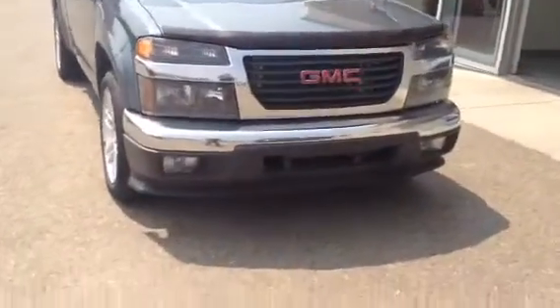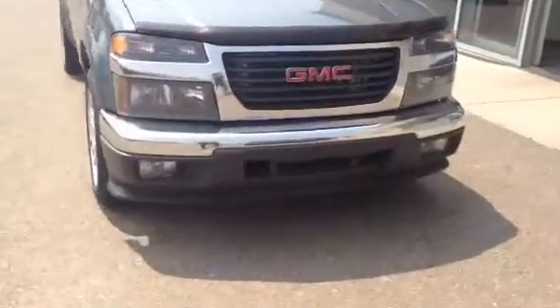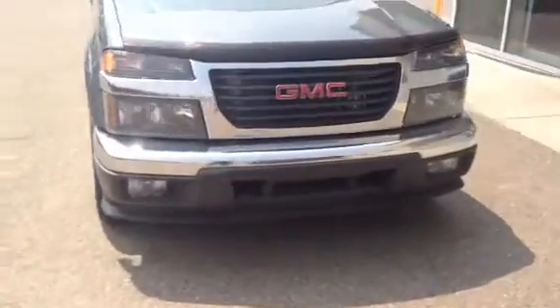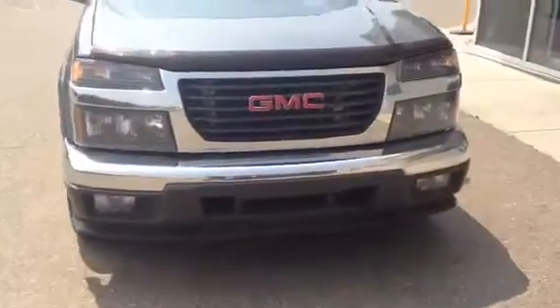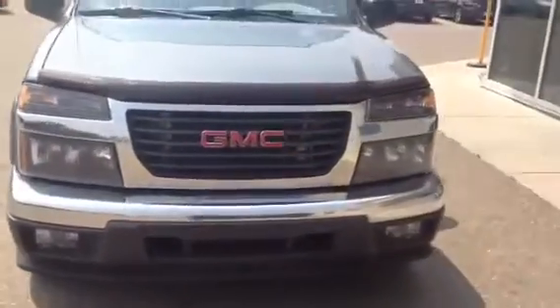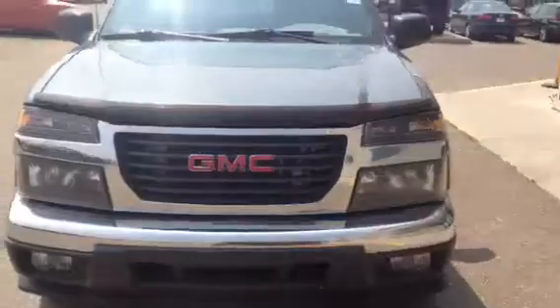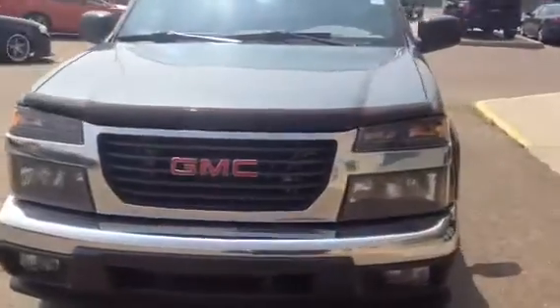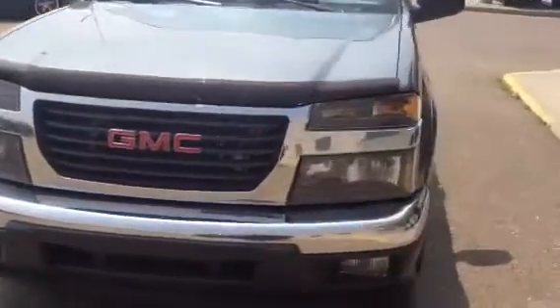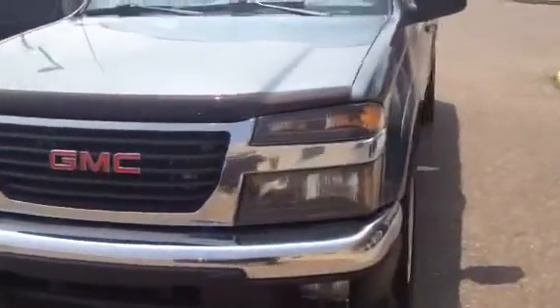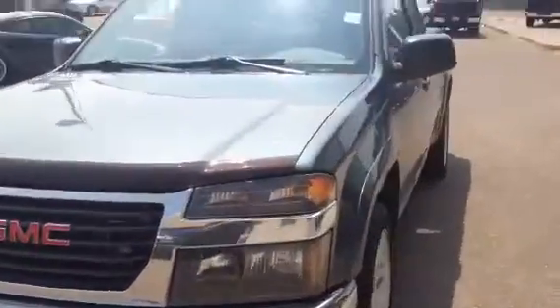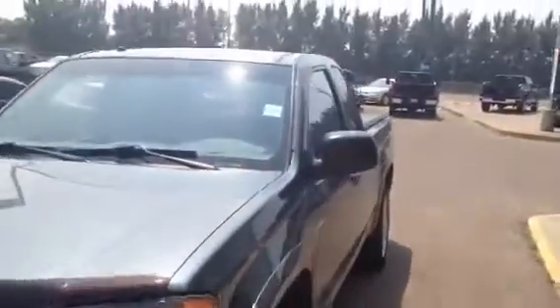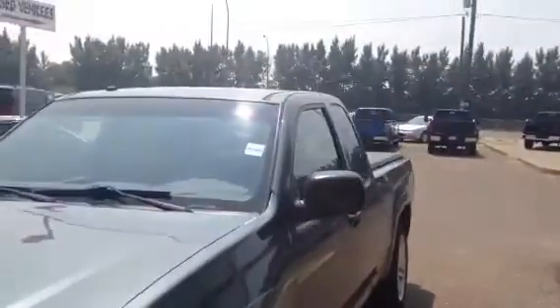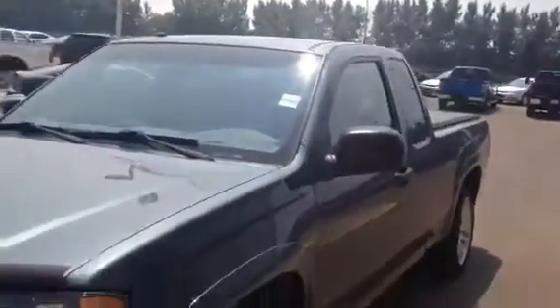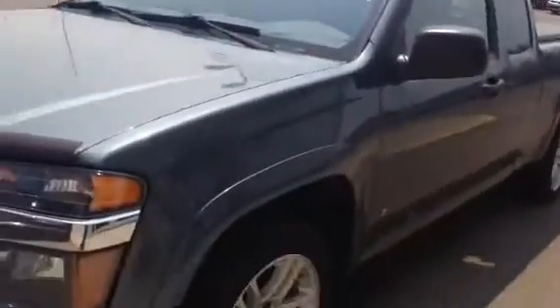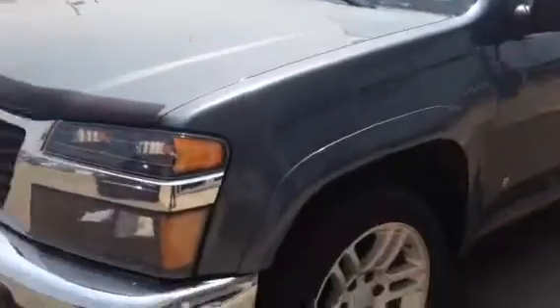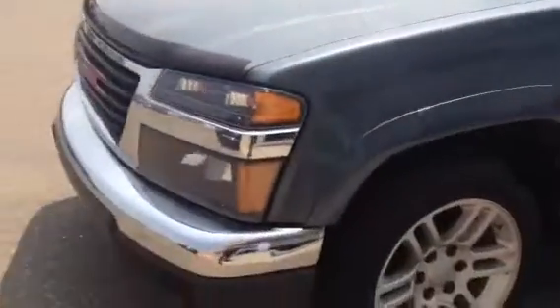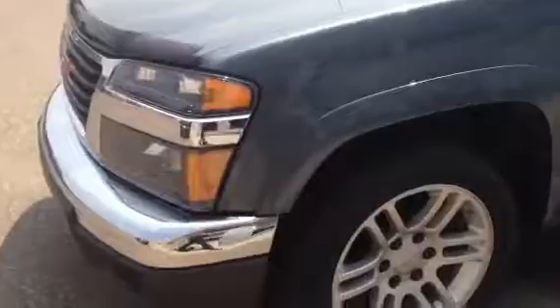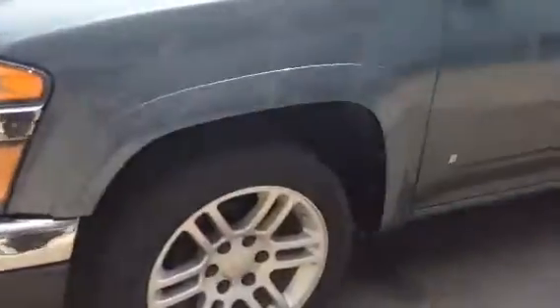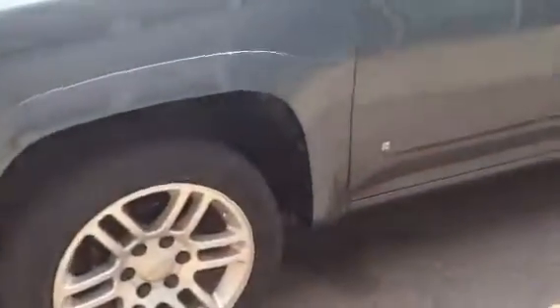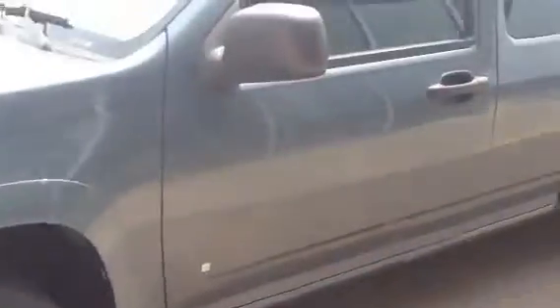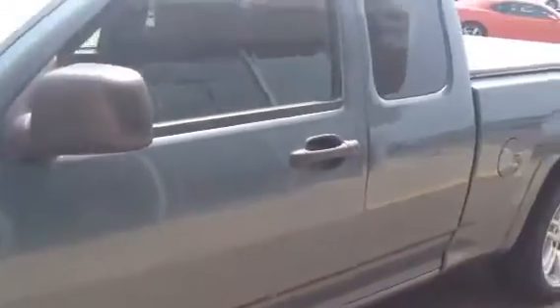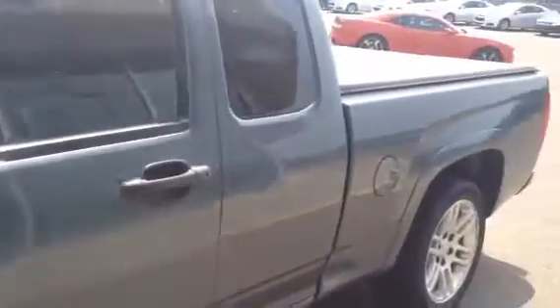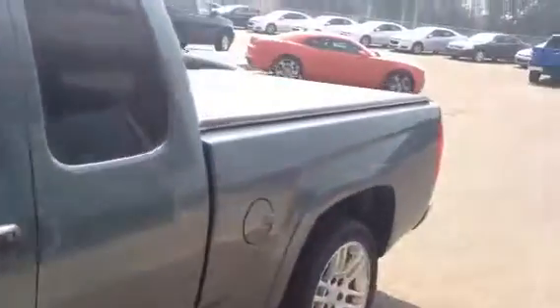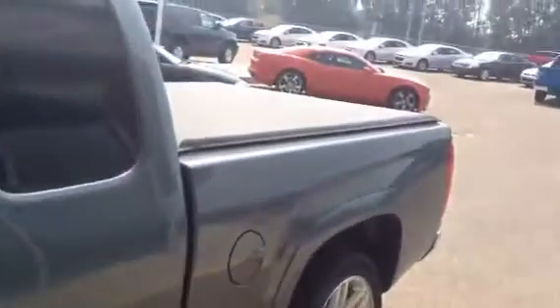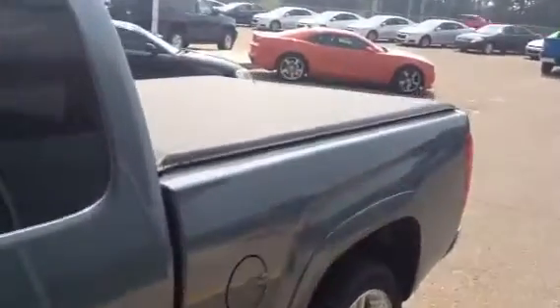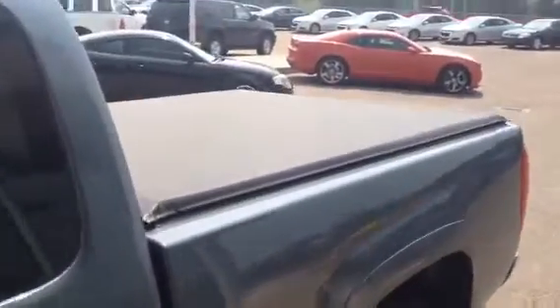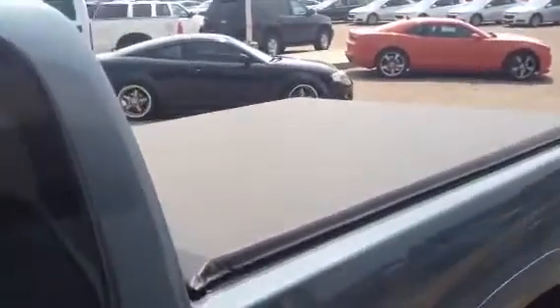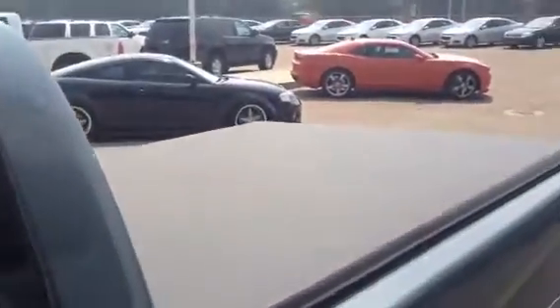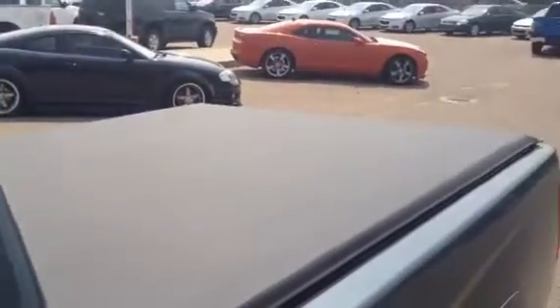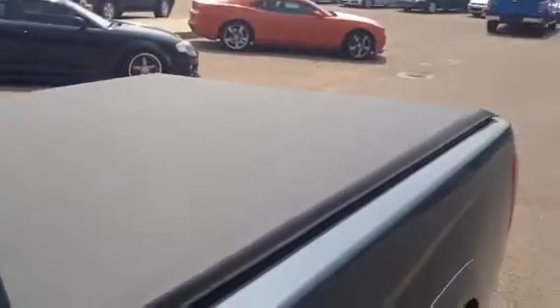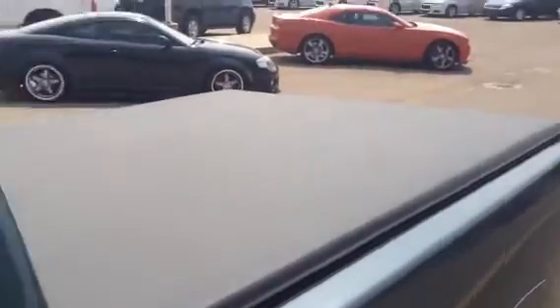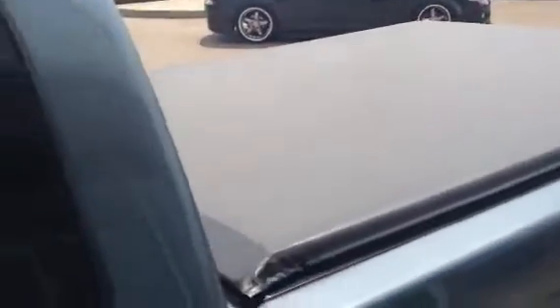We've got front fog lamps, some nice chrome on the bumper and front grille there. This one also has a soft roll-up cover on the box.